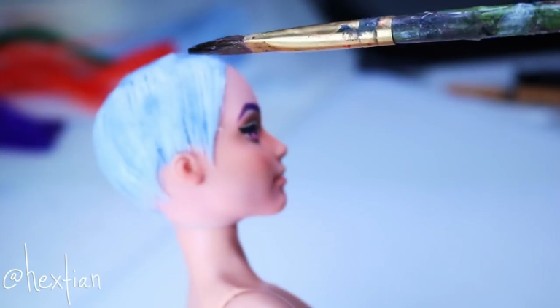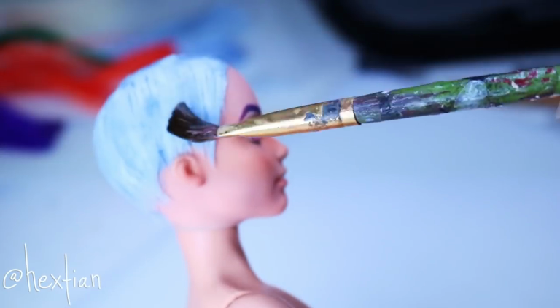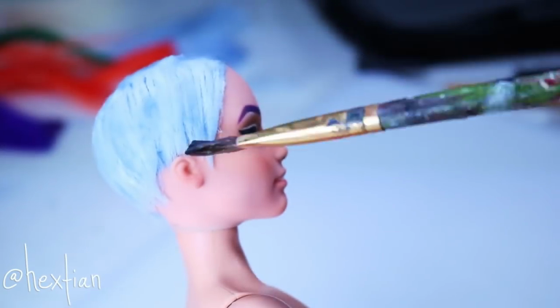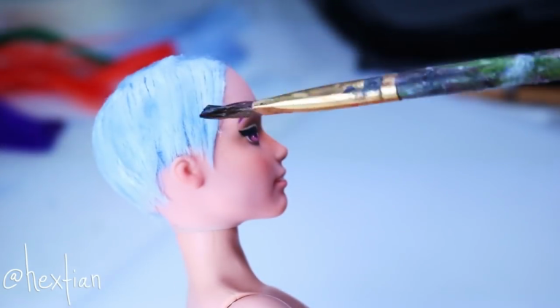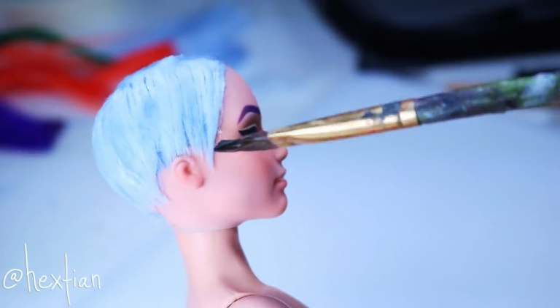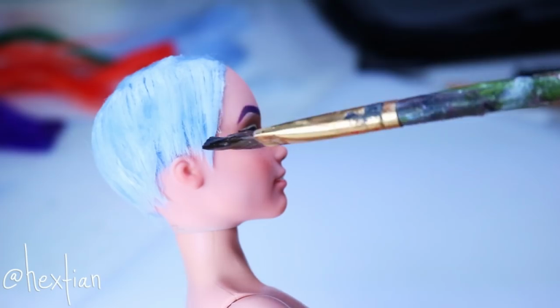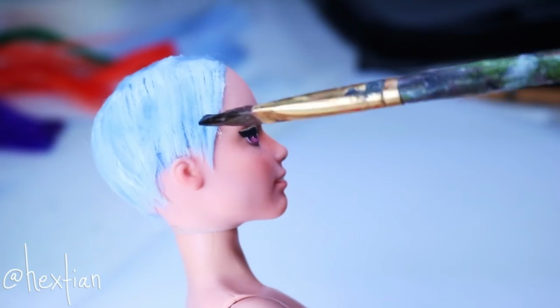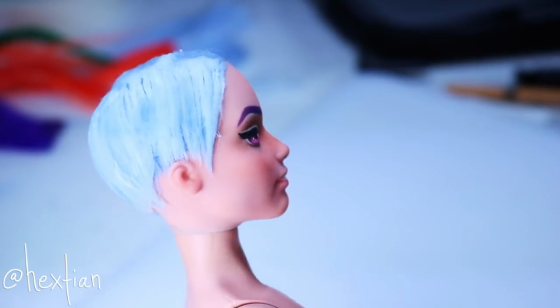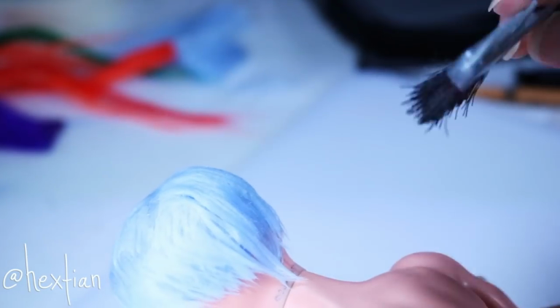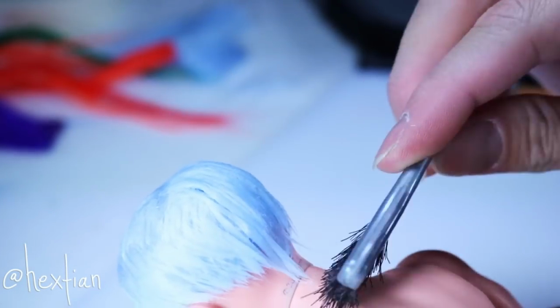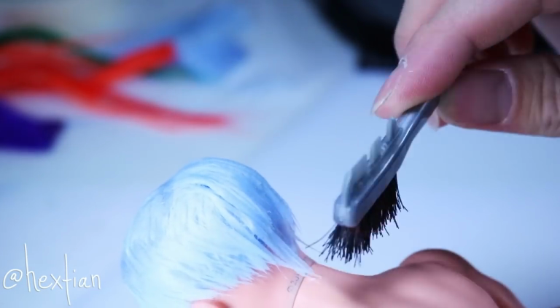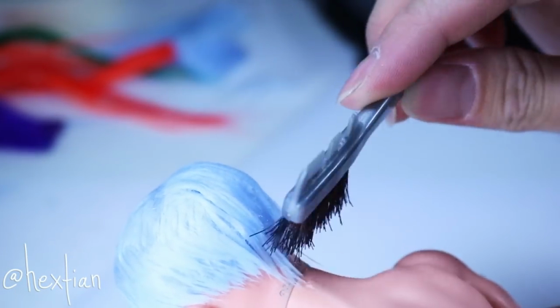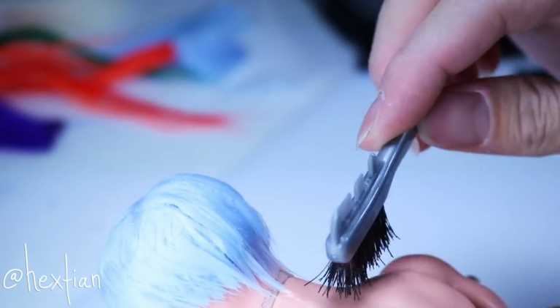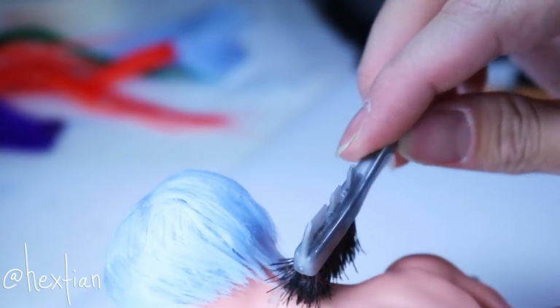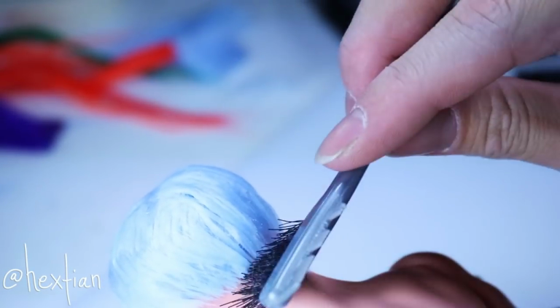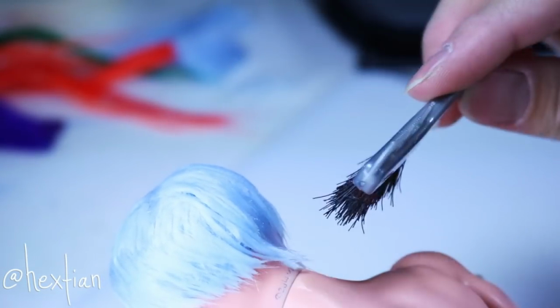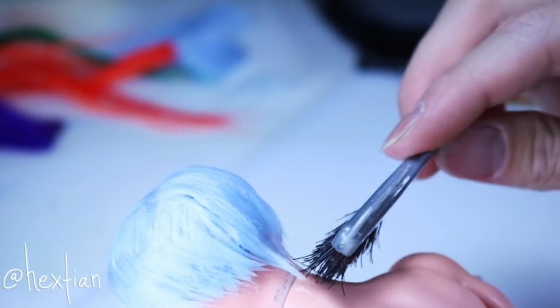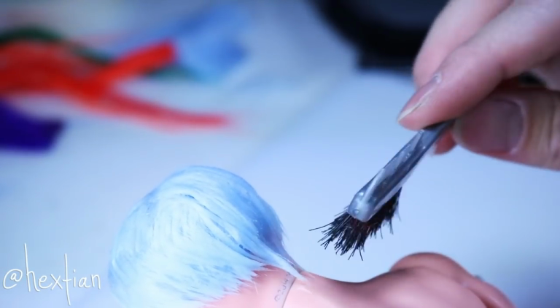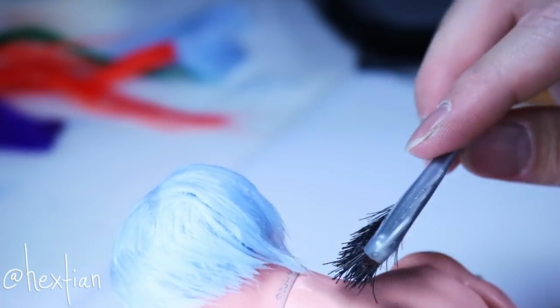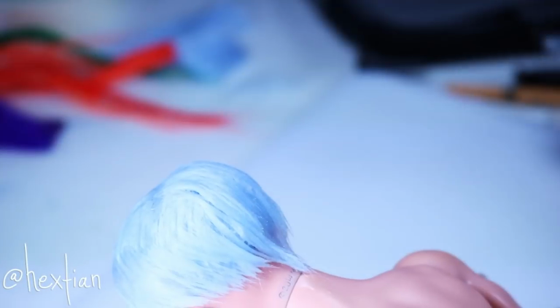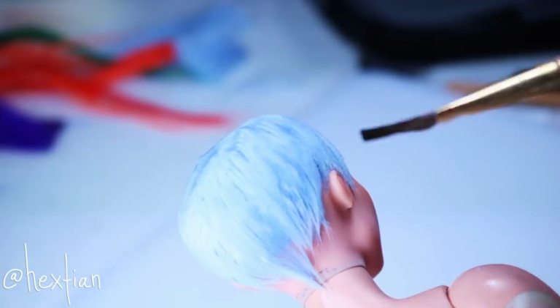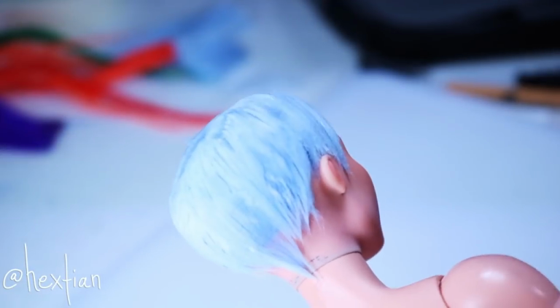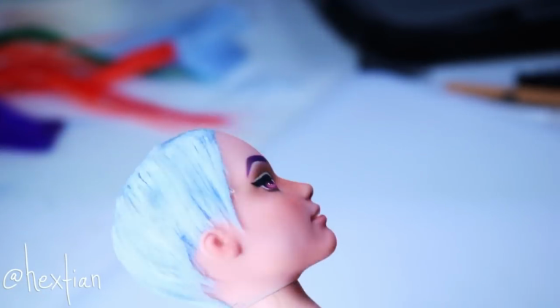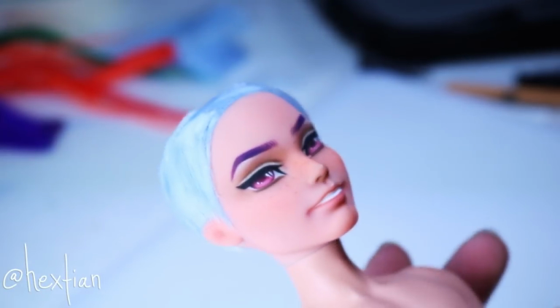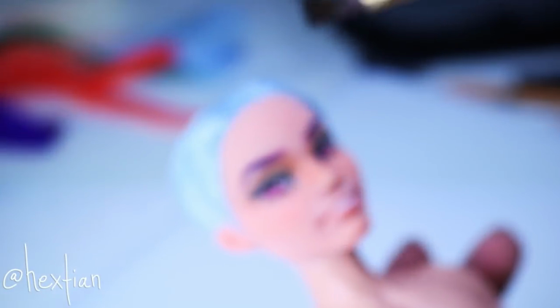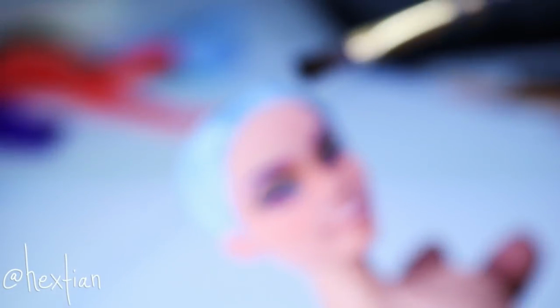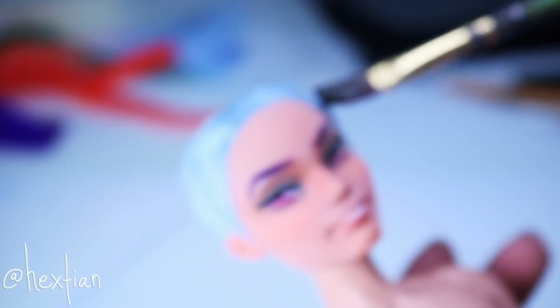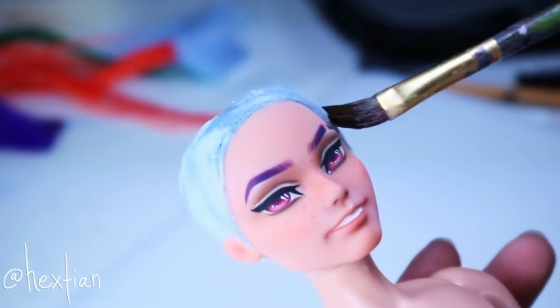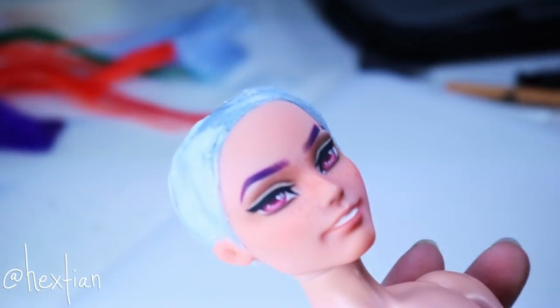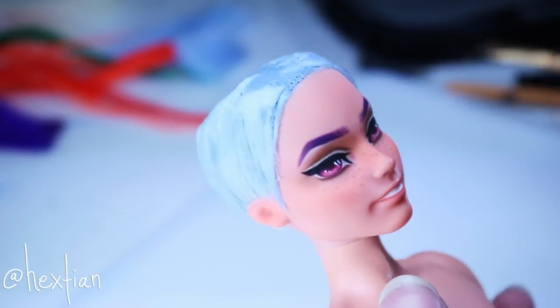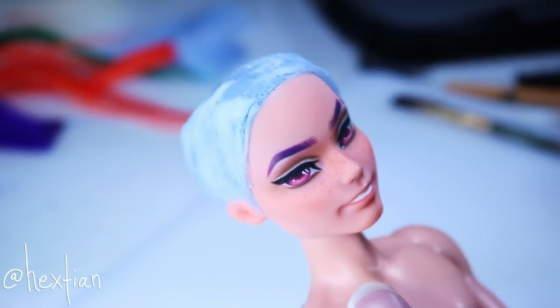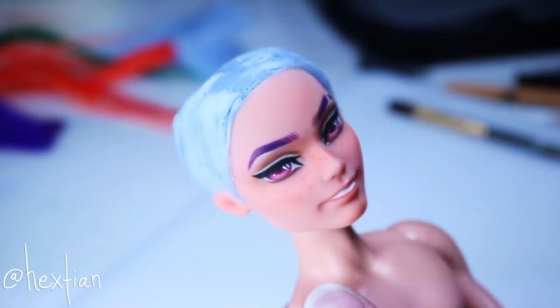To make it cleaner and keep everything flat and down, I used water. You can also use a mixture of water and glue to make it more permanent, but for Rainbow Dash I just used water and it laid out pretty well.